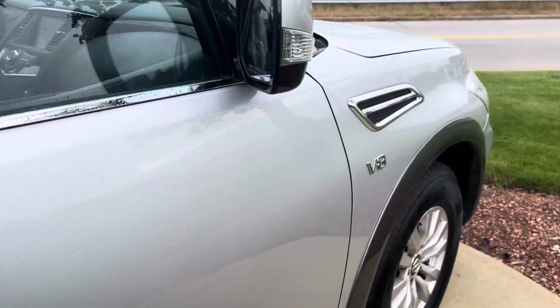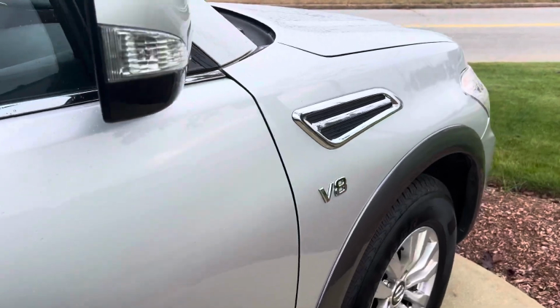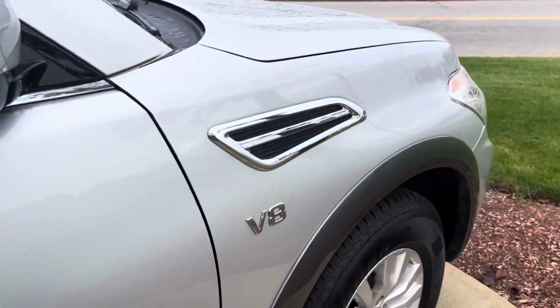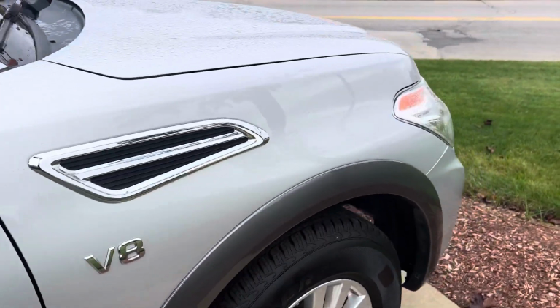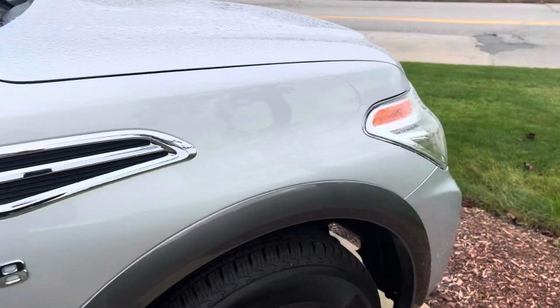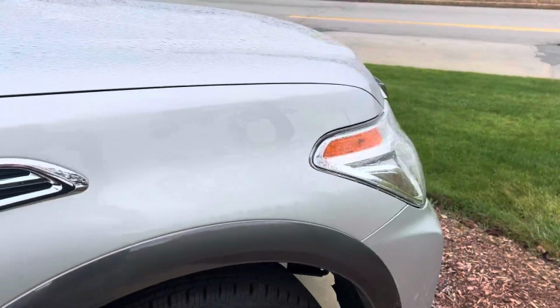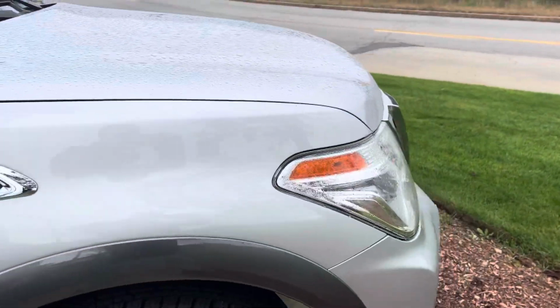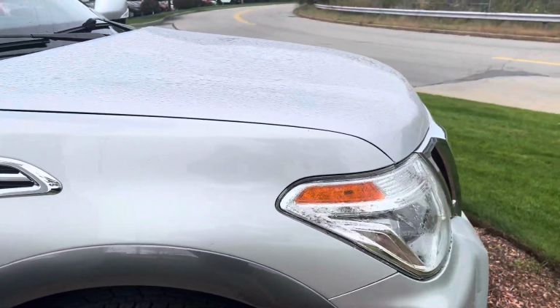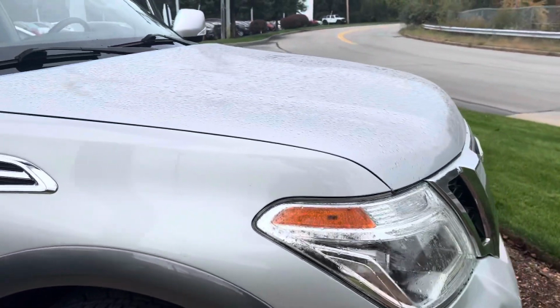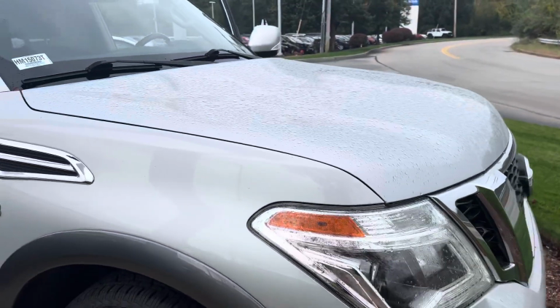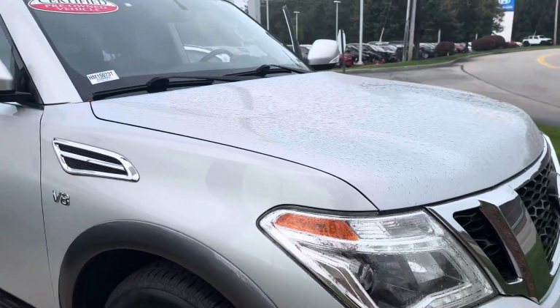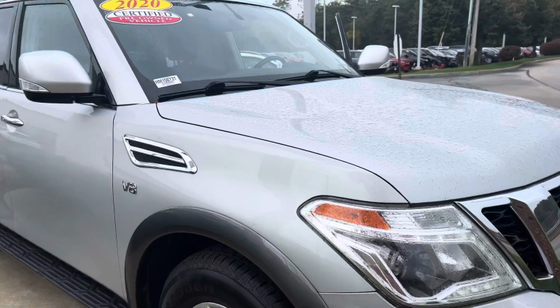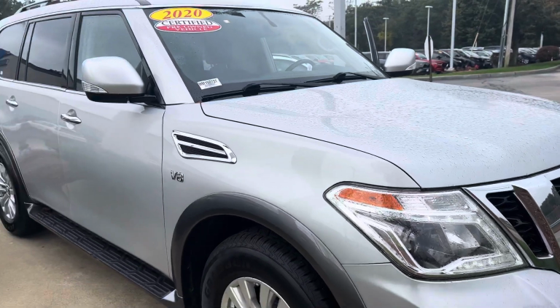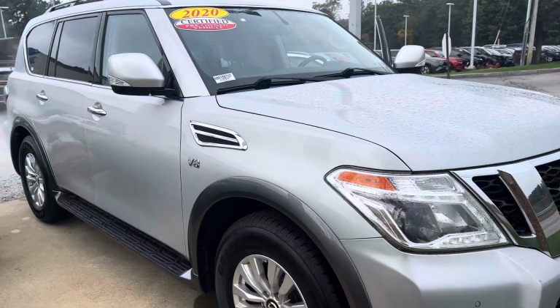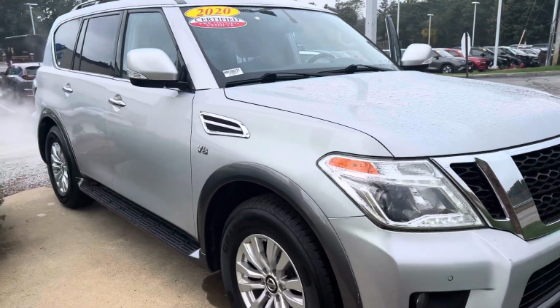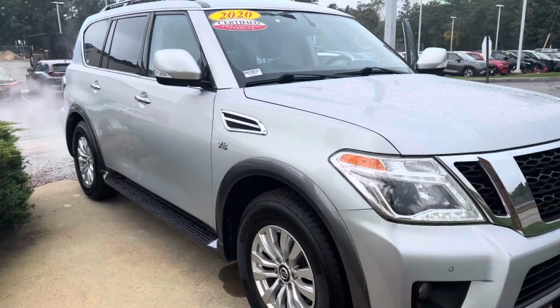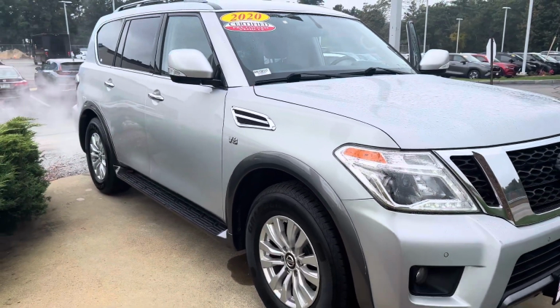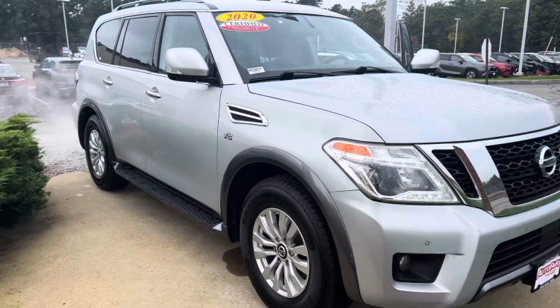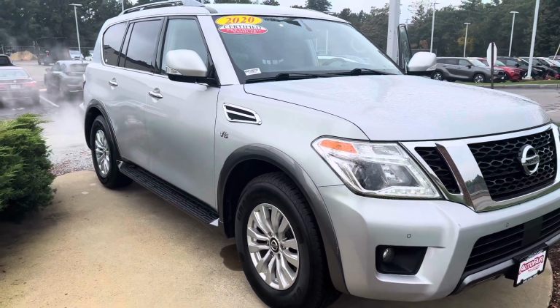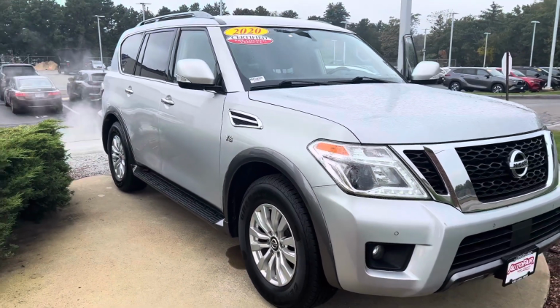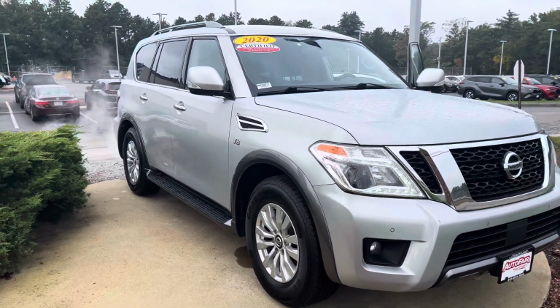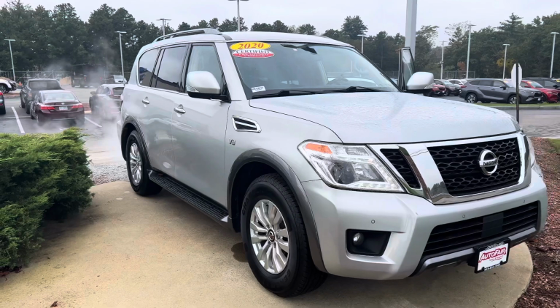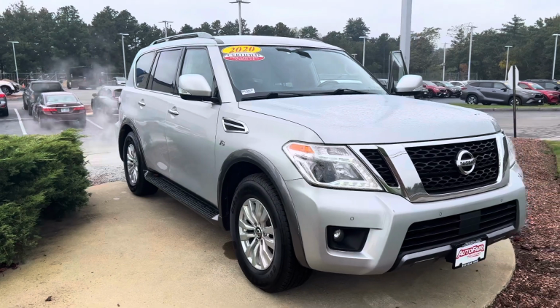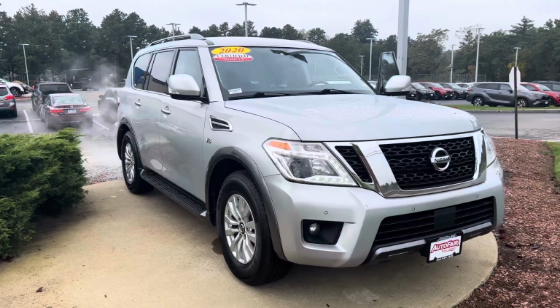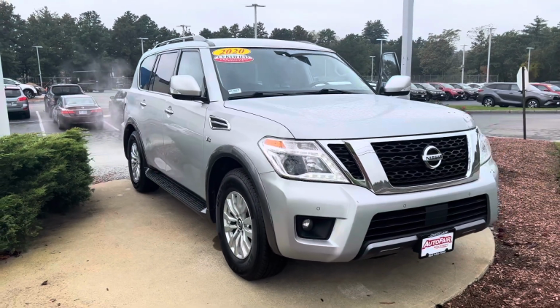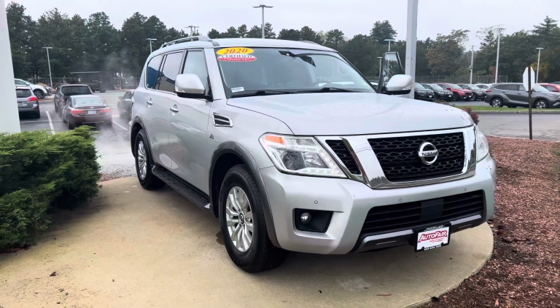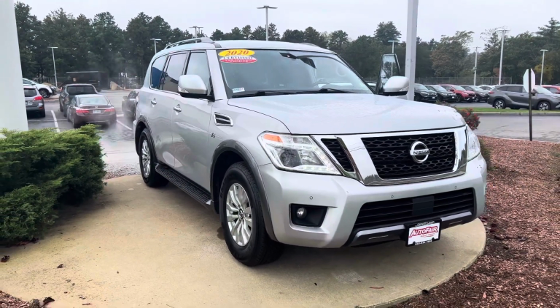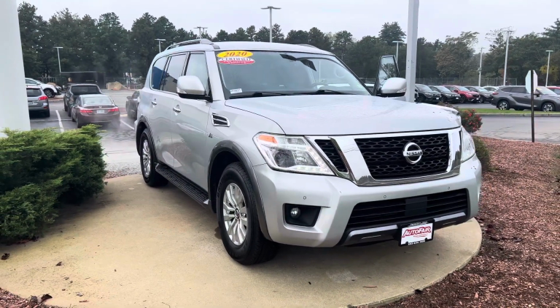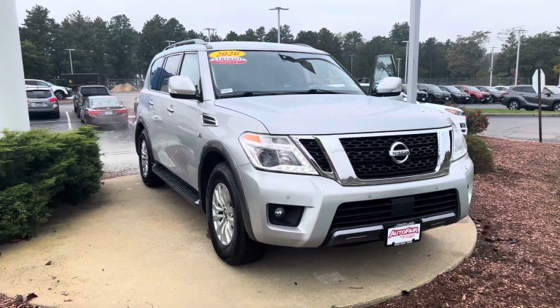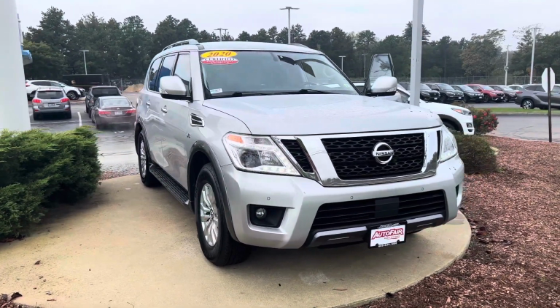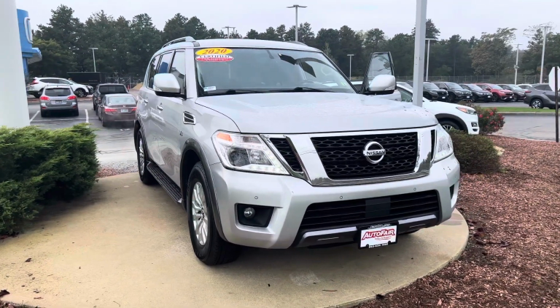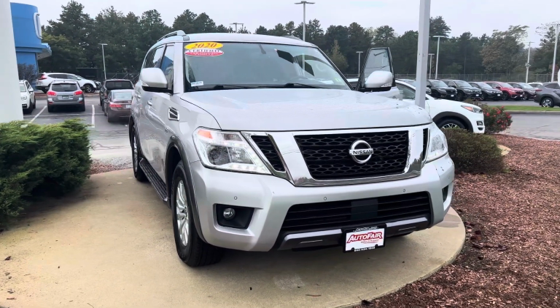I am looking forward to demoing the vehicle in person. As you can see, it is right in front of our dealership for maximum exposure. Now that it has returned, it may not last very long.